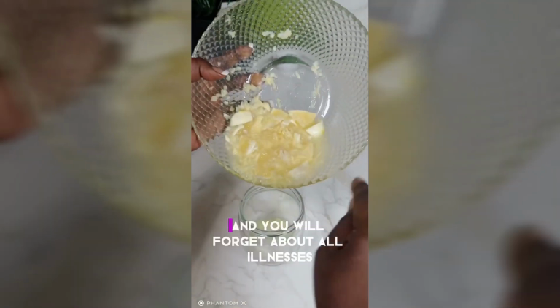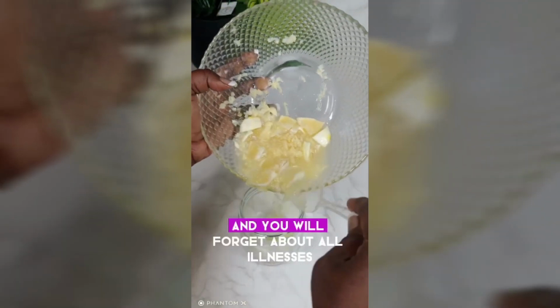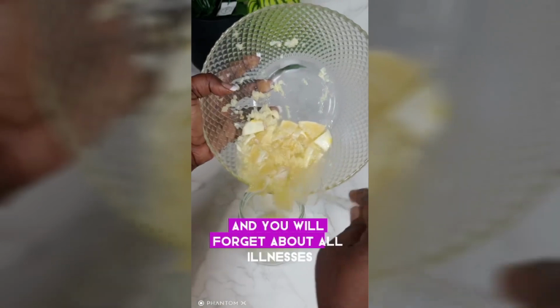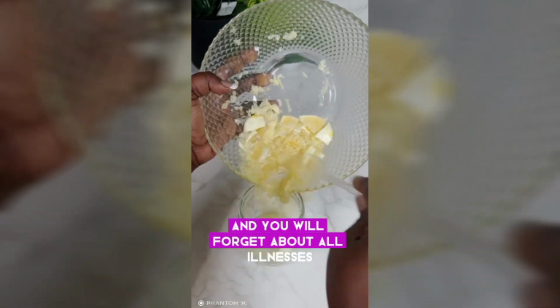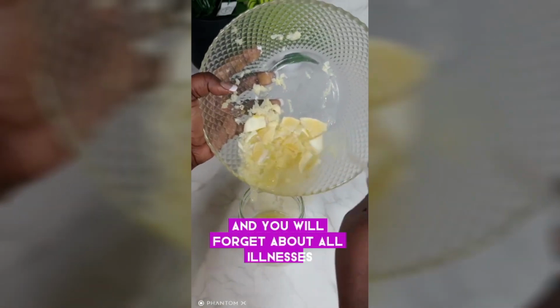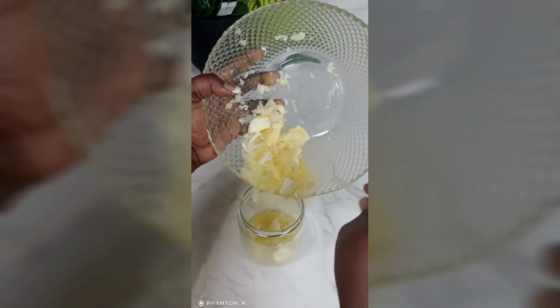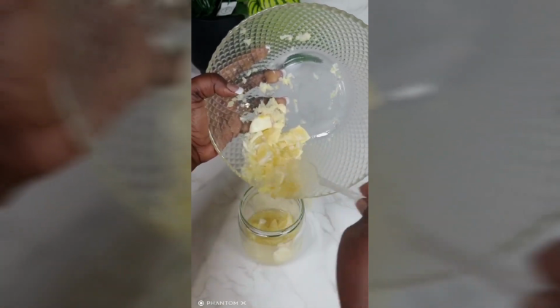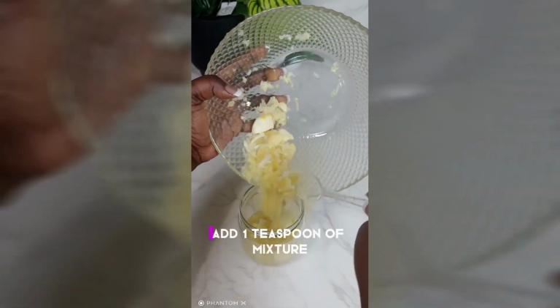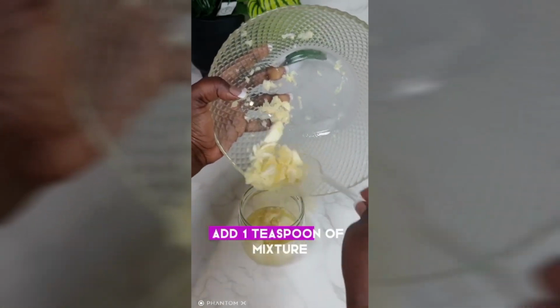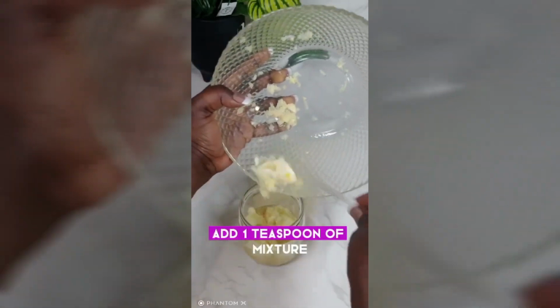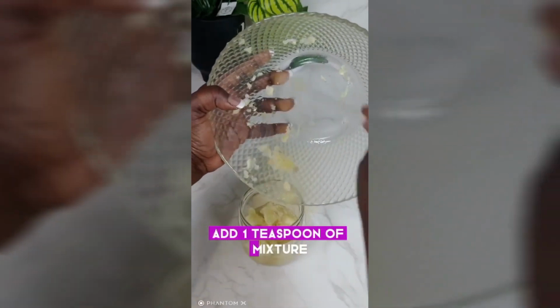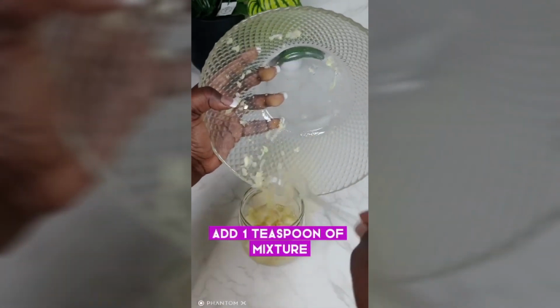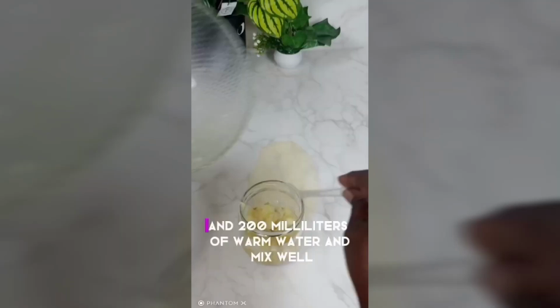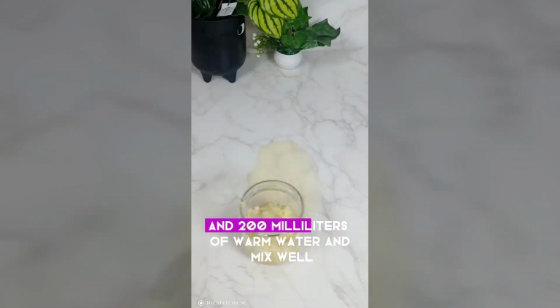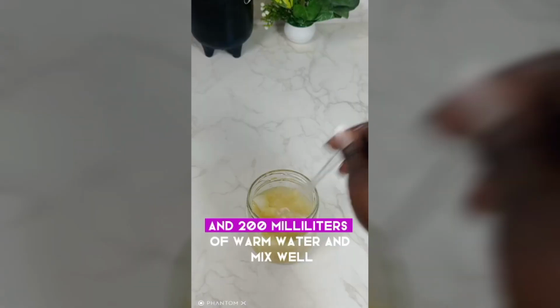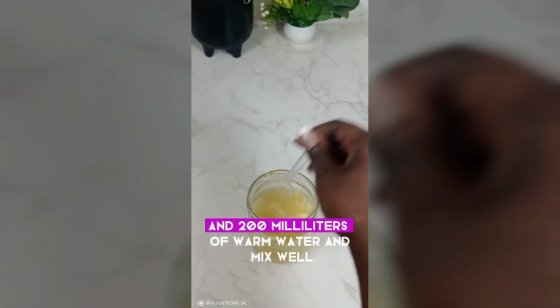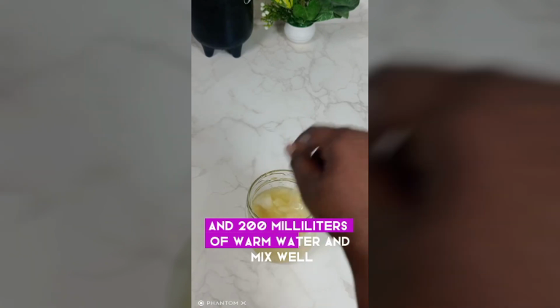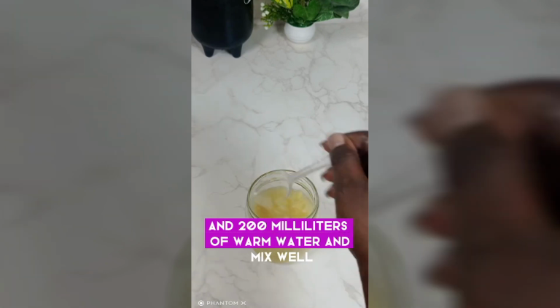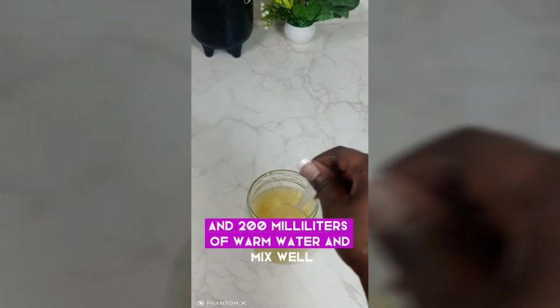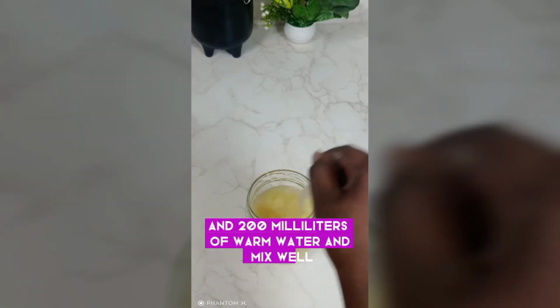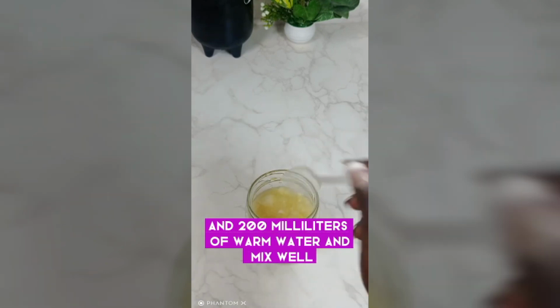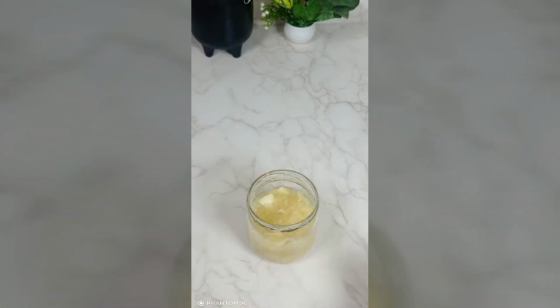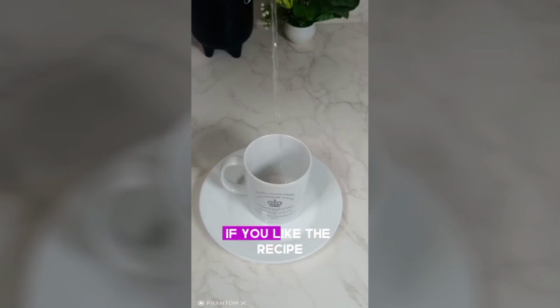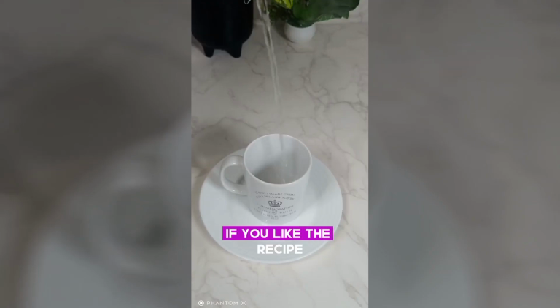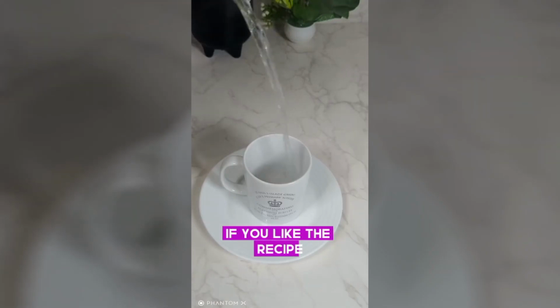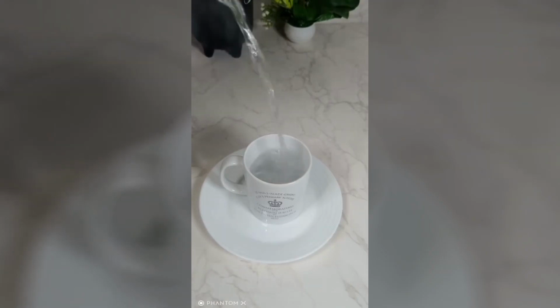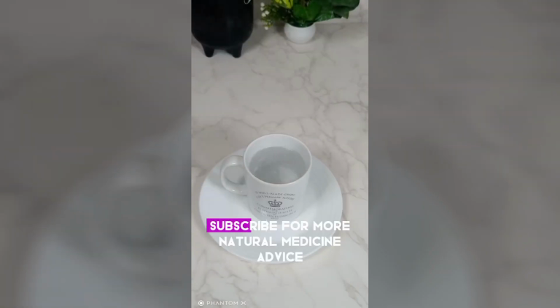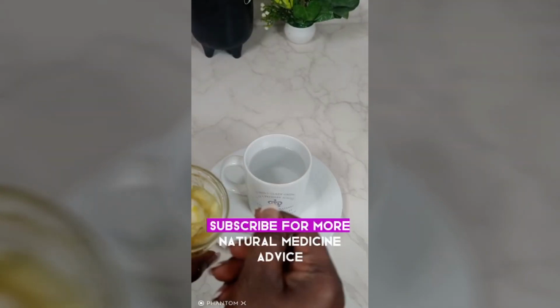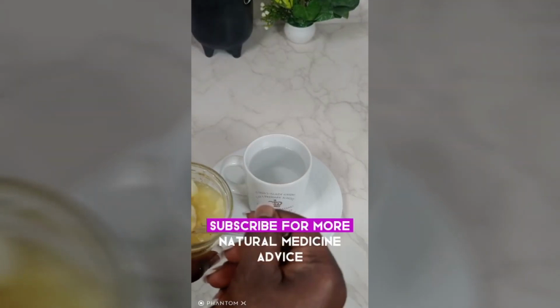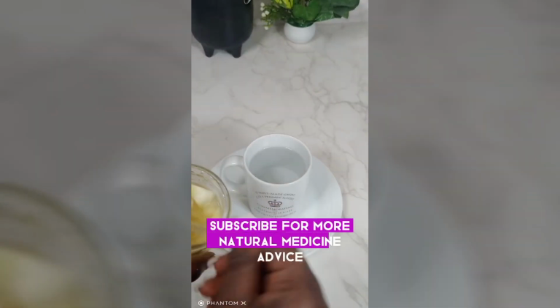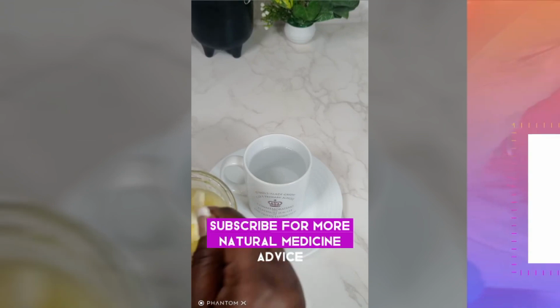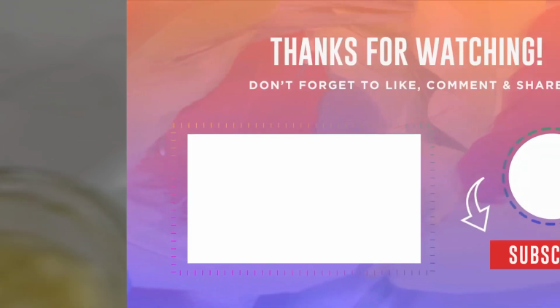Use it every morning and you will forget about all illnesses. Add one teaspoon of the mixture to 200 milliliters of warm water and mix well. If you like the recipe, subscribe for more natural medicine advice.